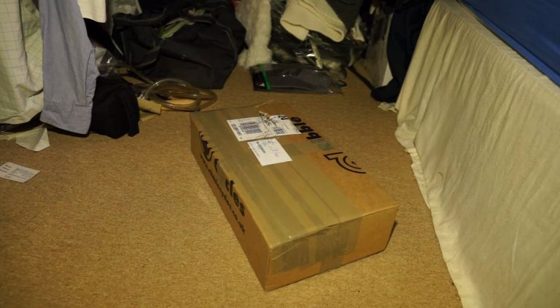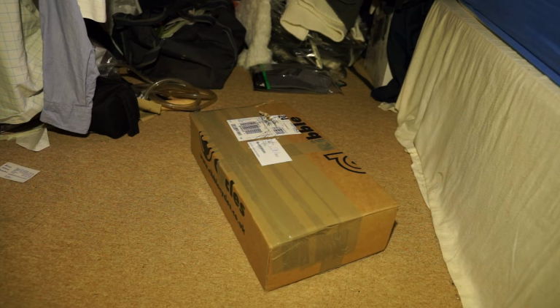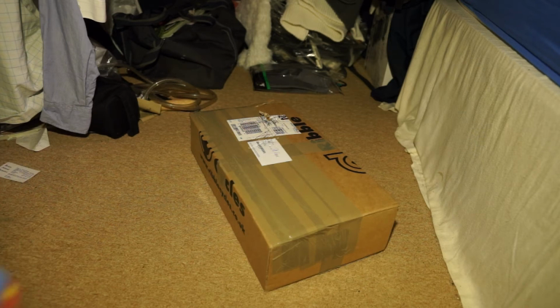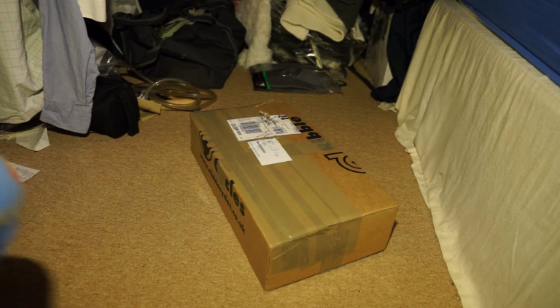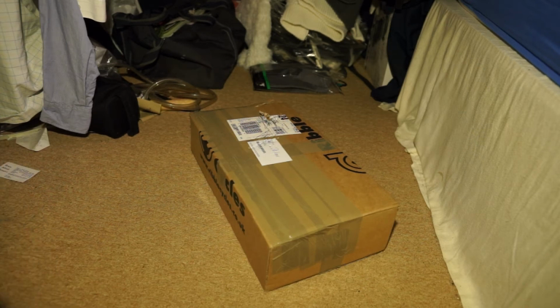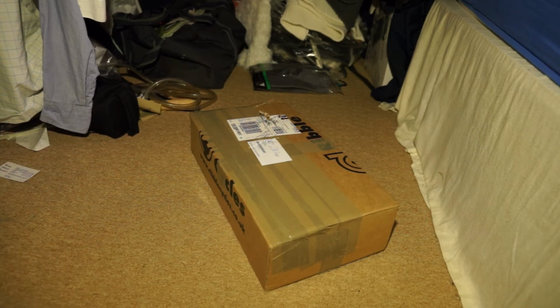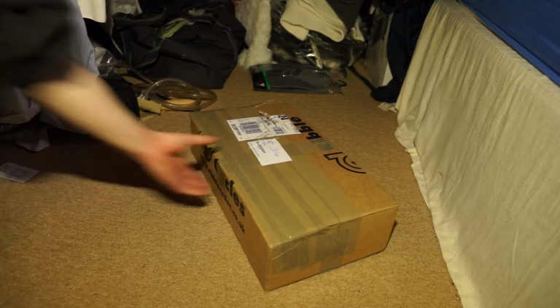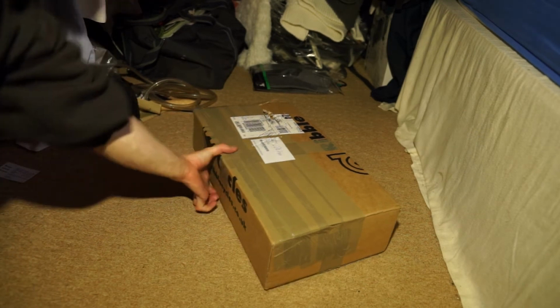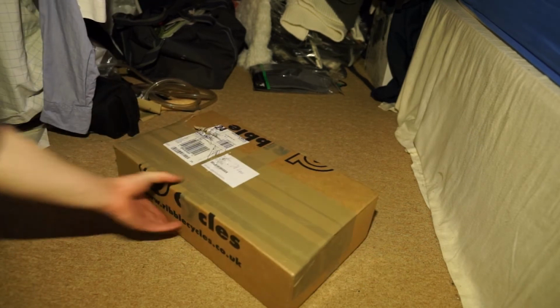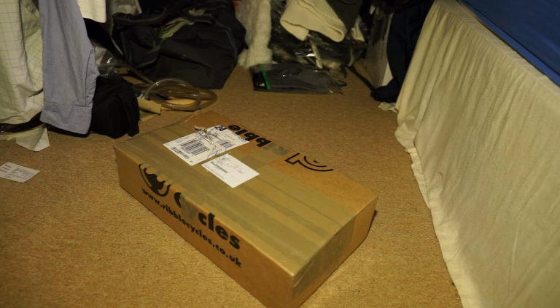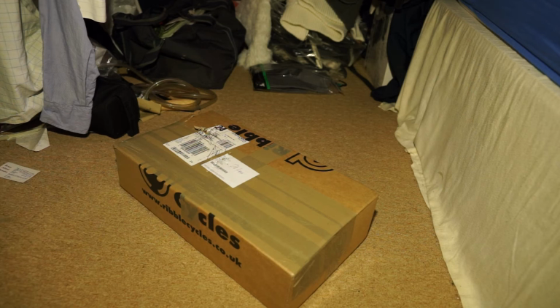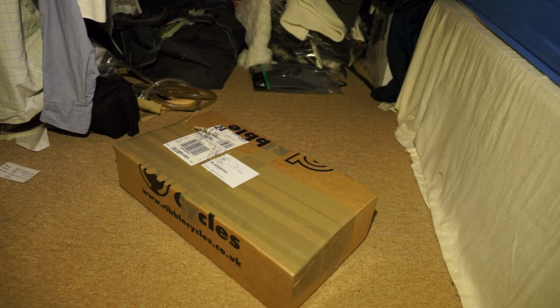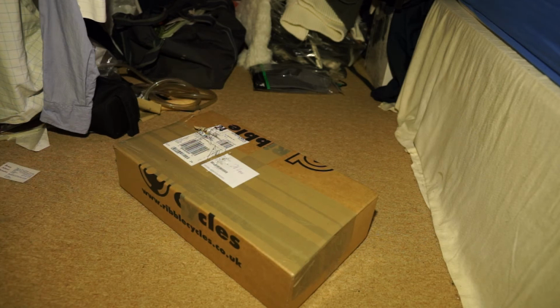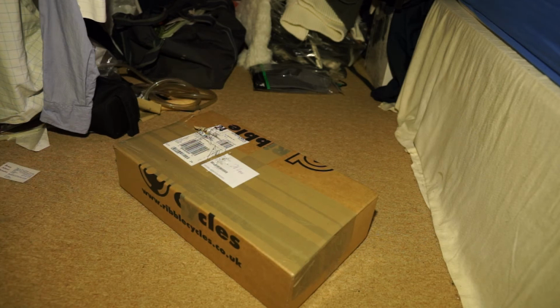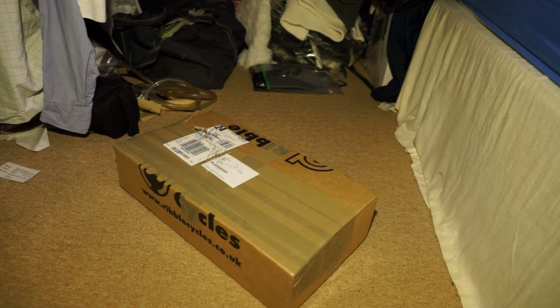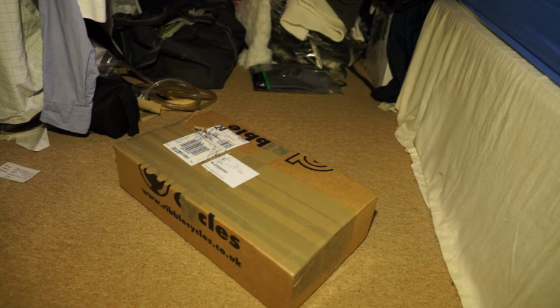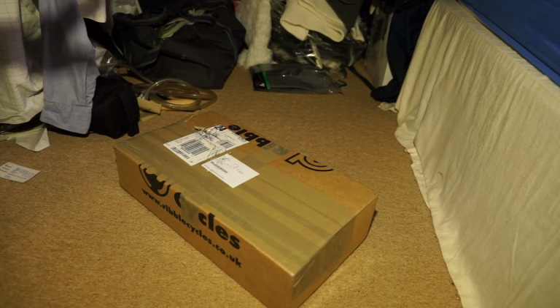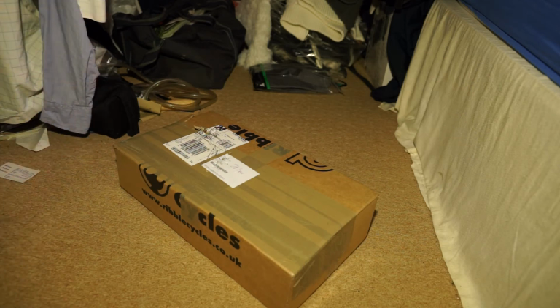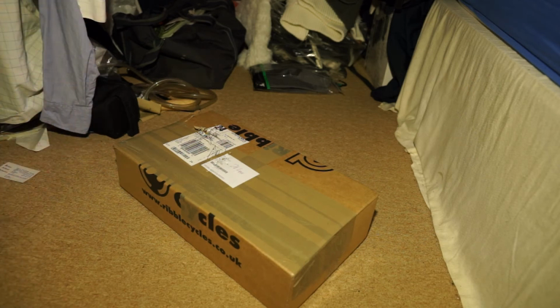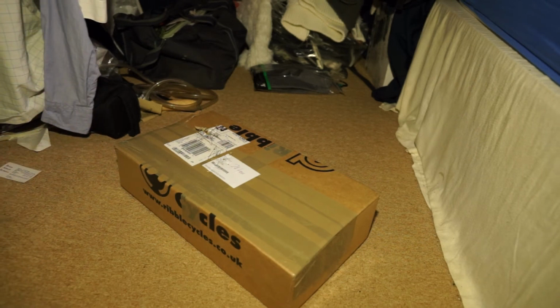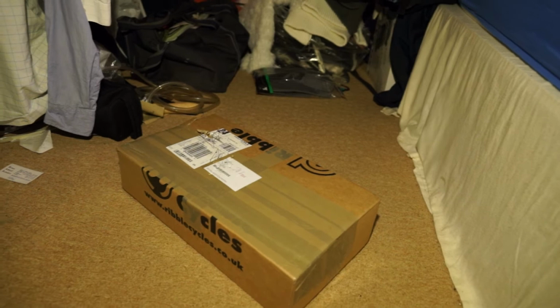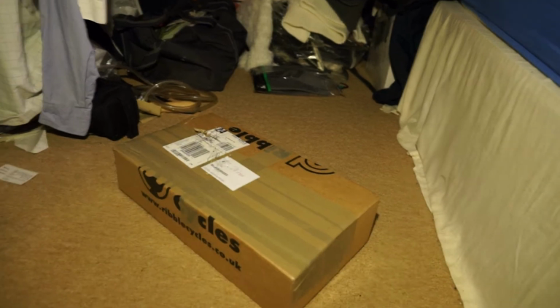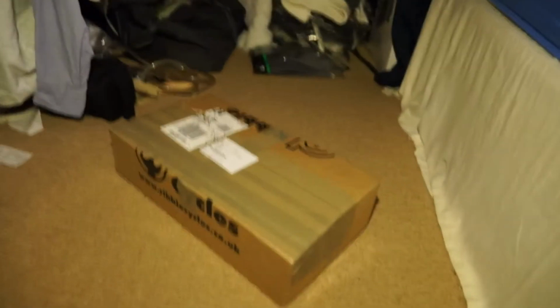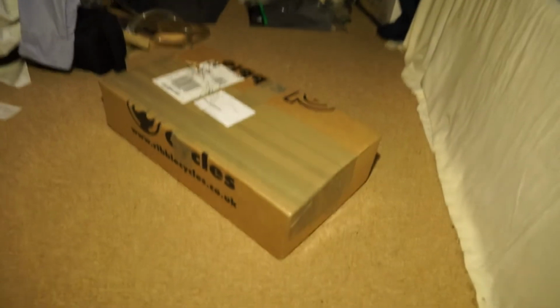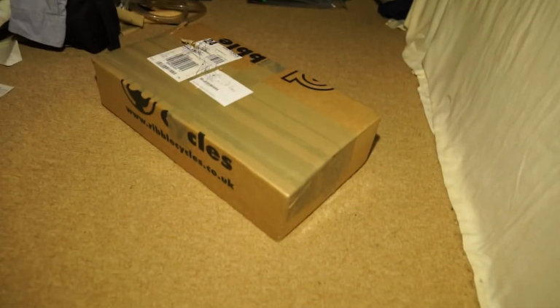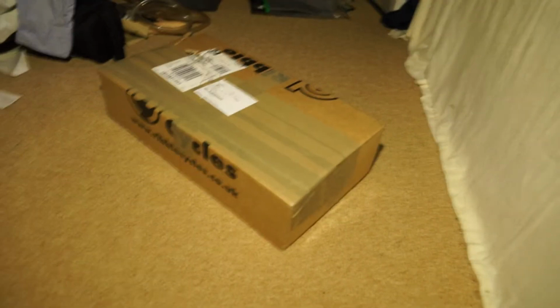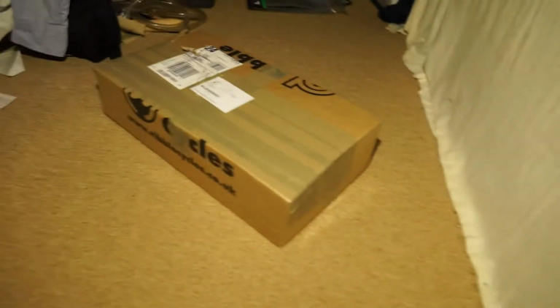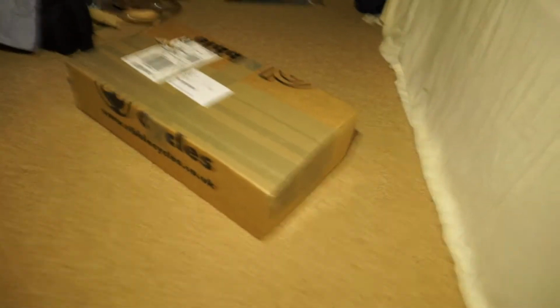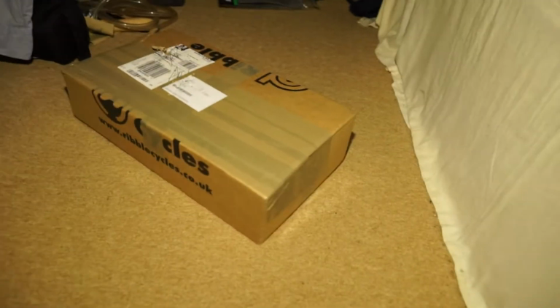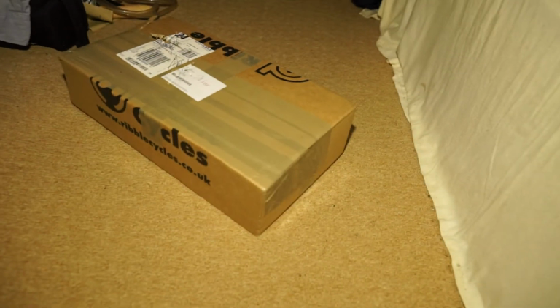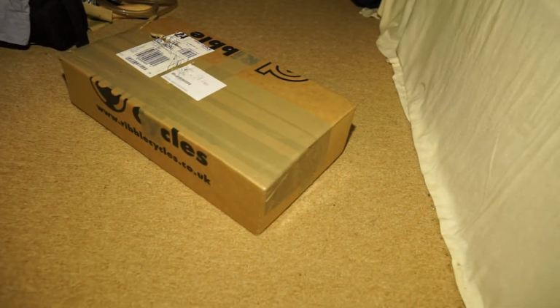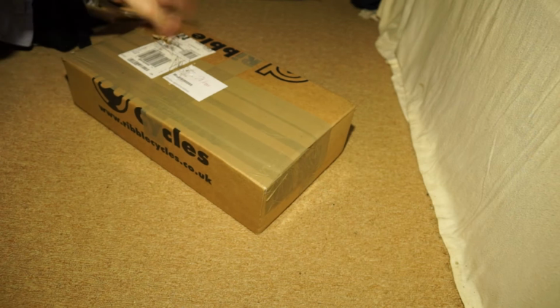Okay, hi guys, welcome to this unboxing. Sorry that the lighting looks a bit dim and shy in the background there, but this is the only place I could really get this done. Okay, let's go ahead here.